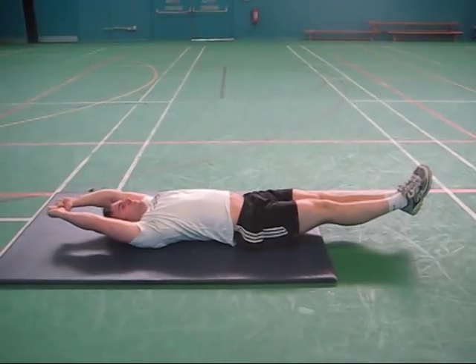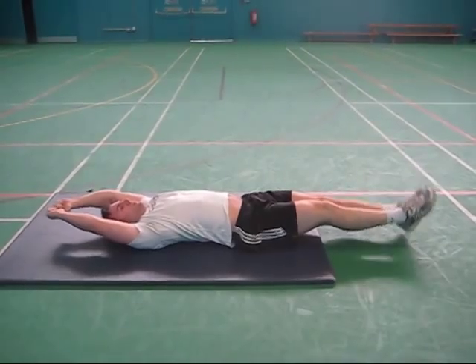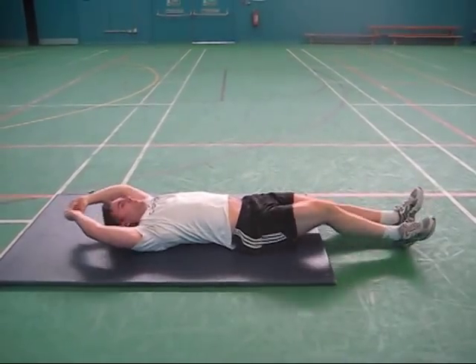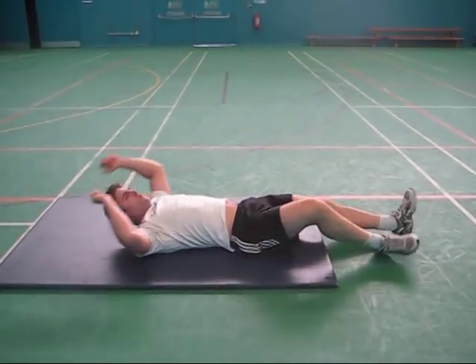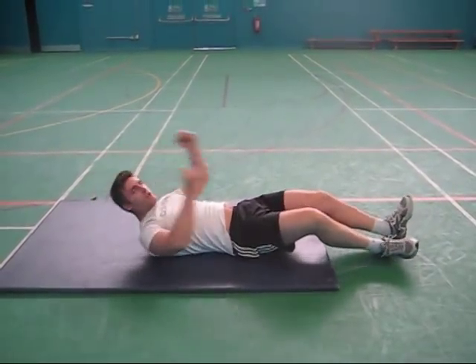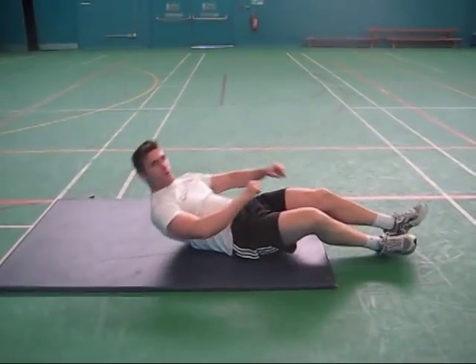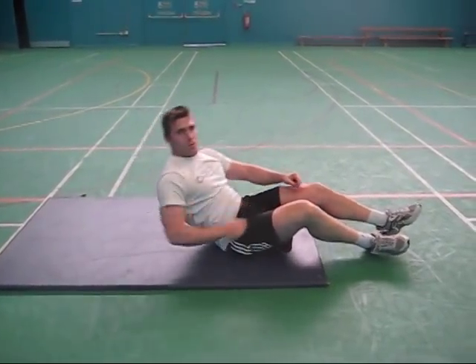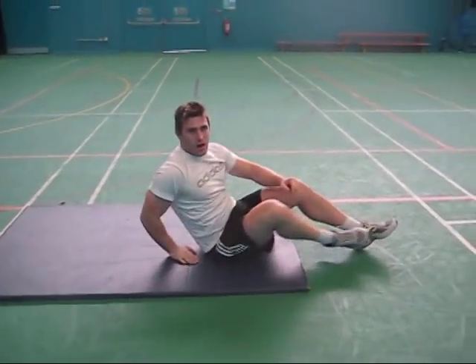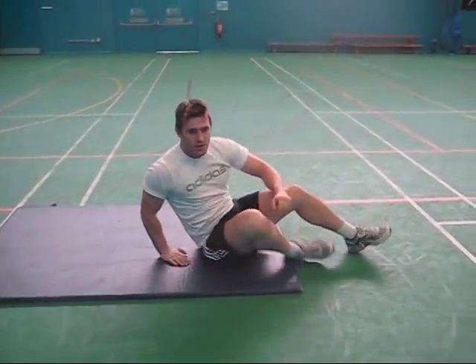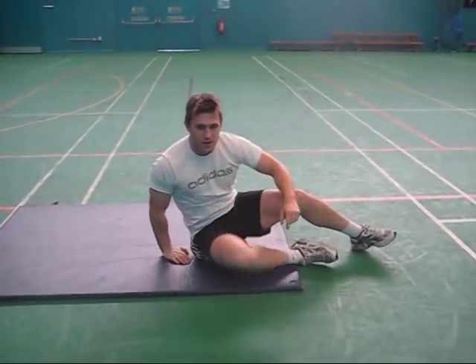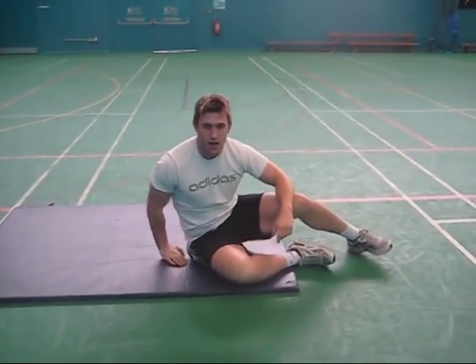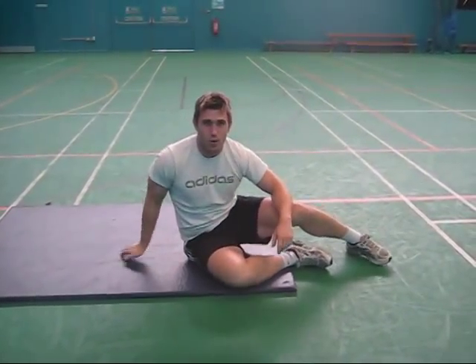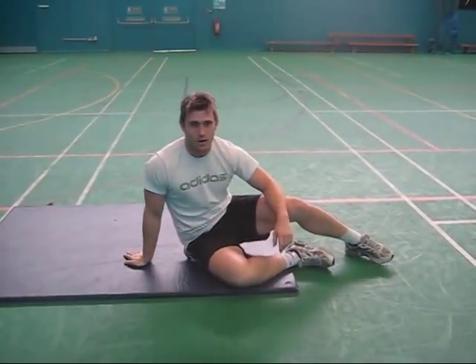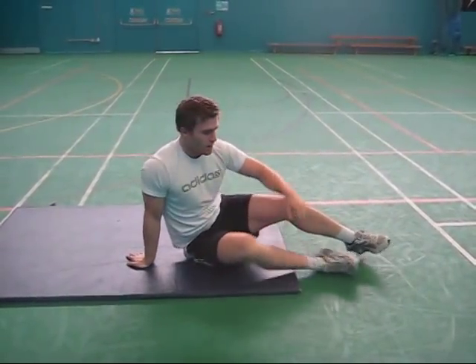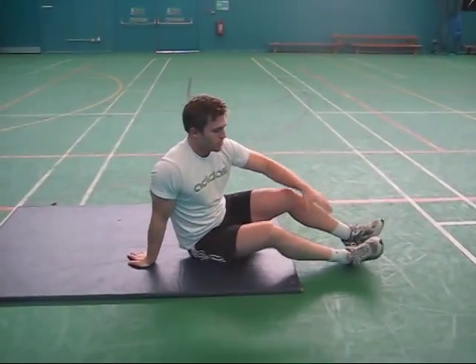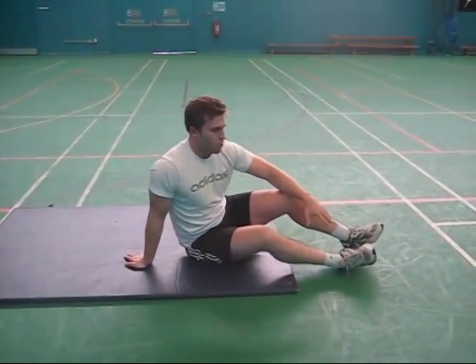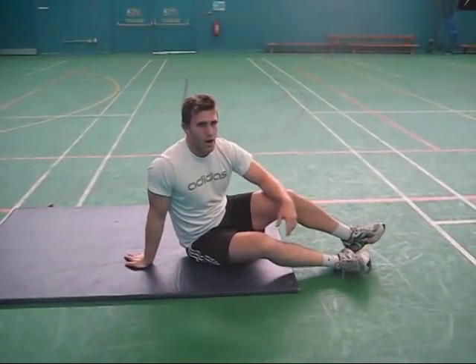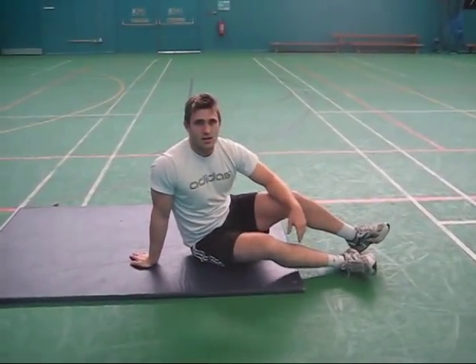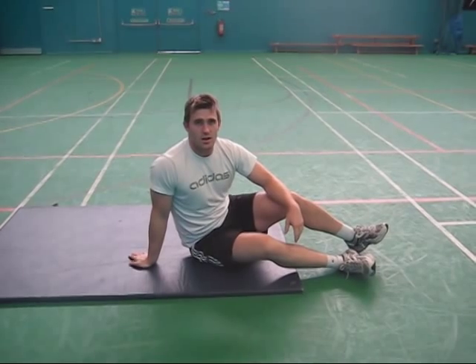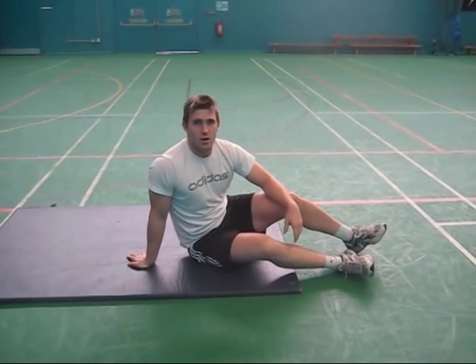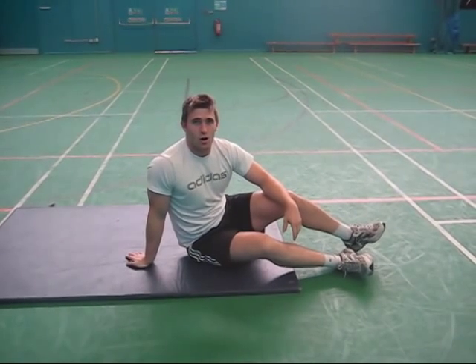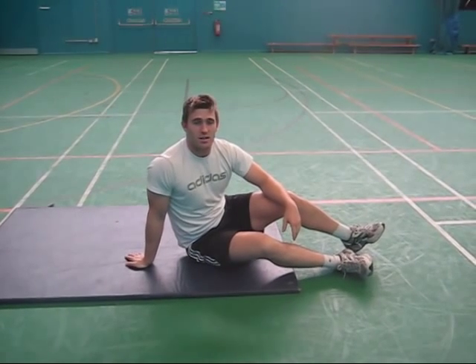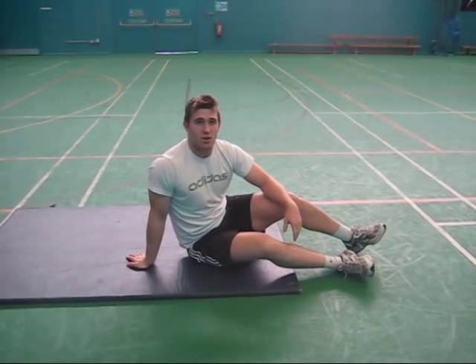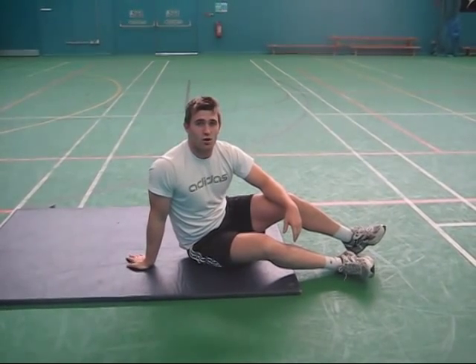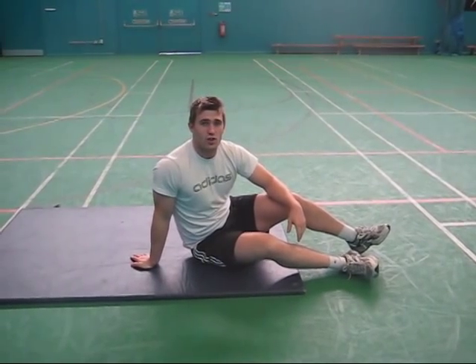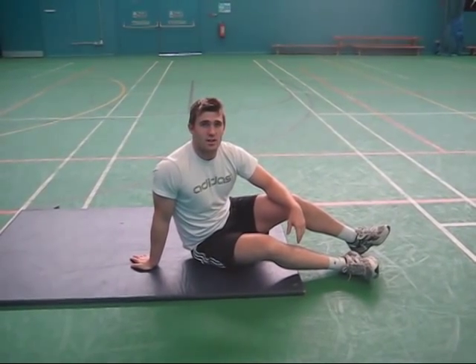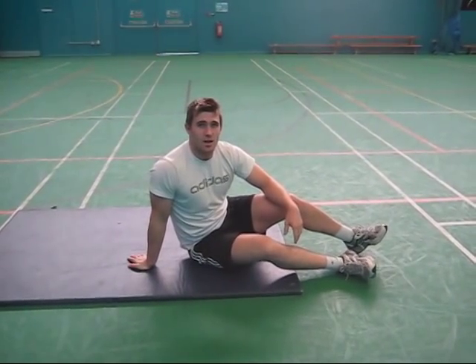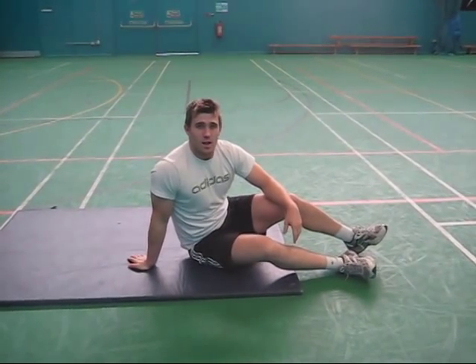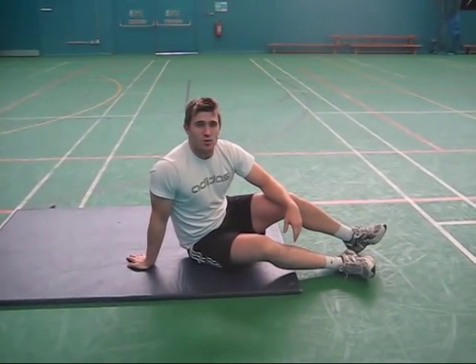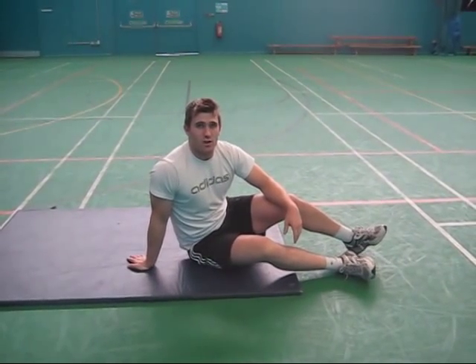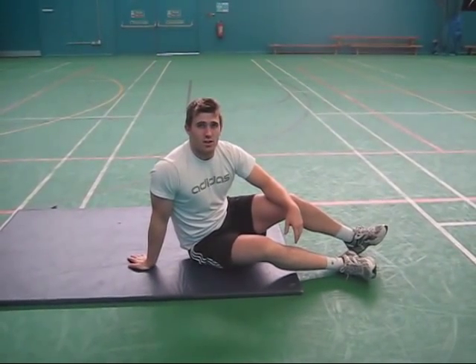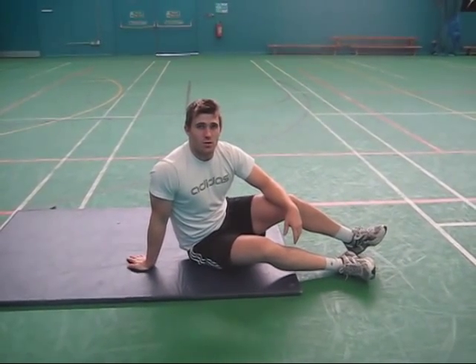Okay, once you get comfortable with that, you can start putting a small weight in your hands and on your shins to increase the difficulty.